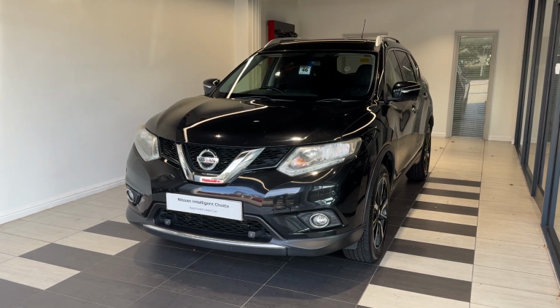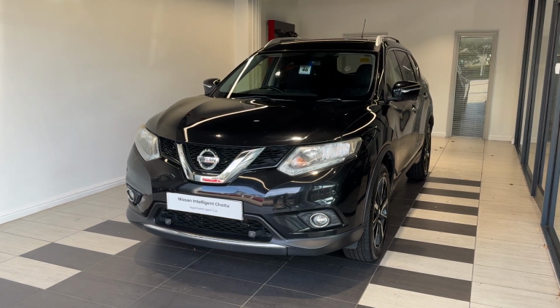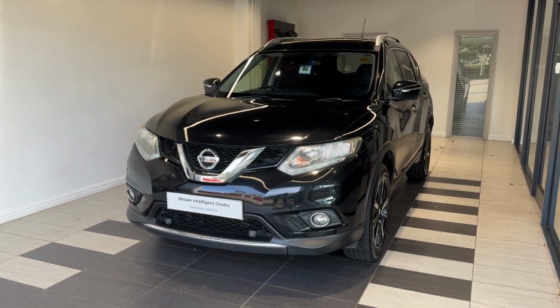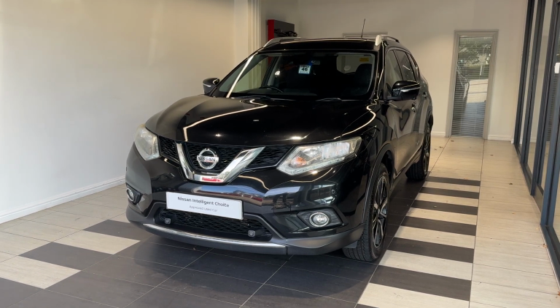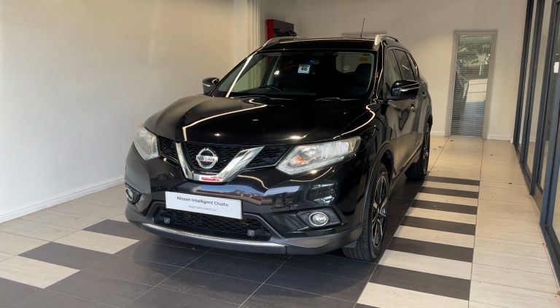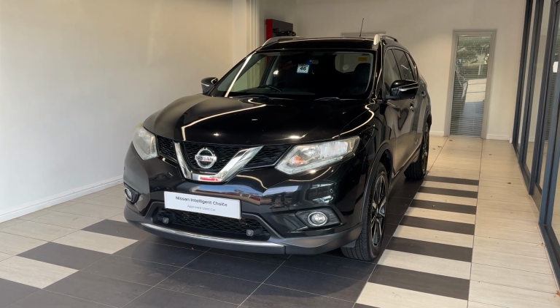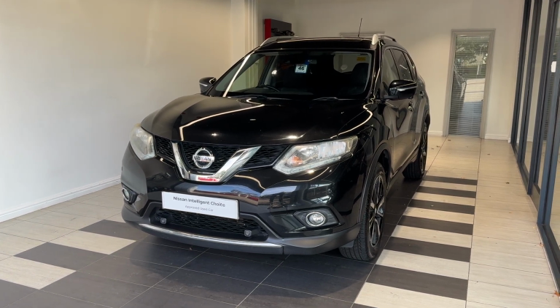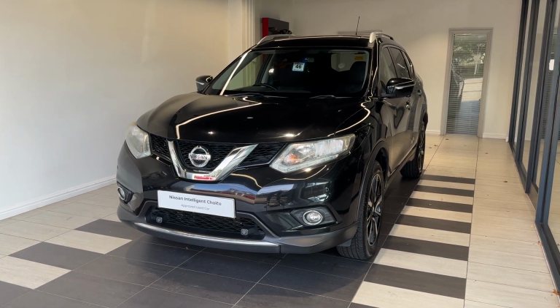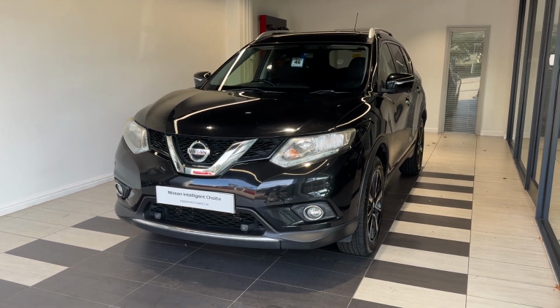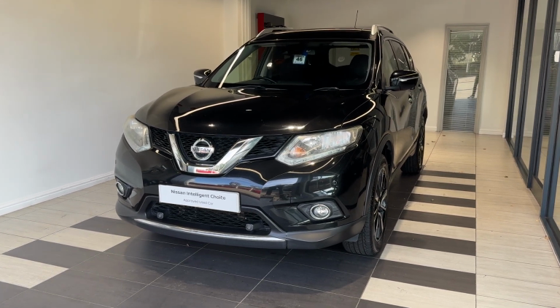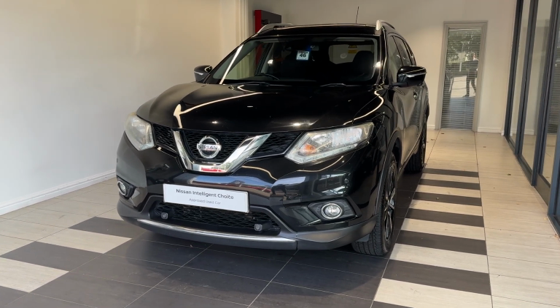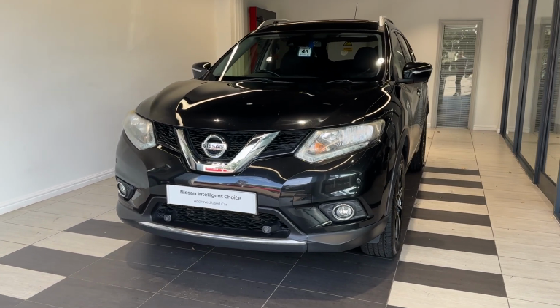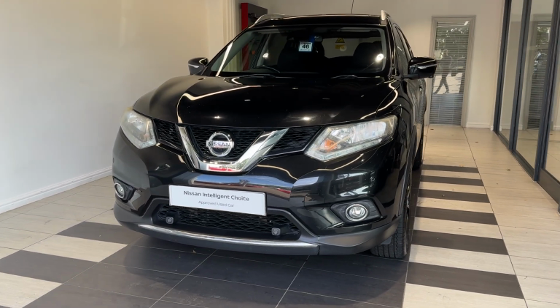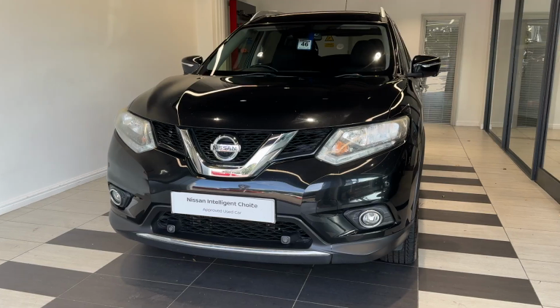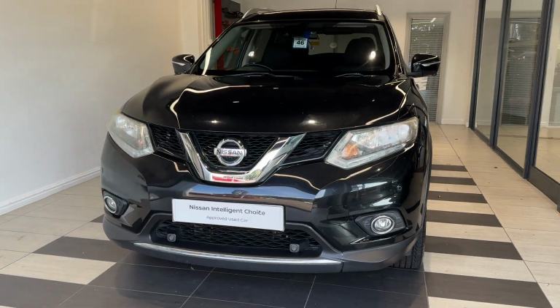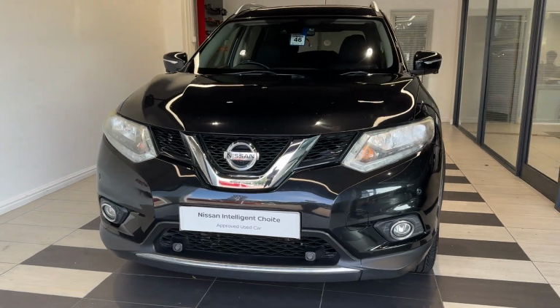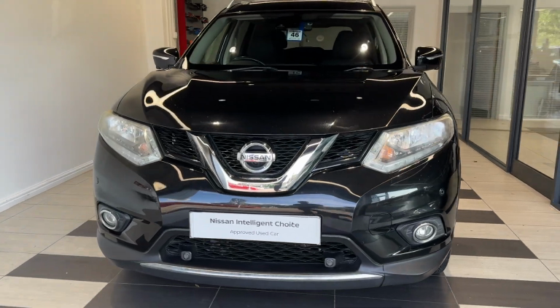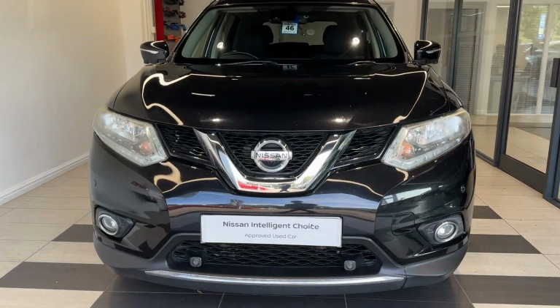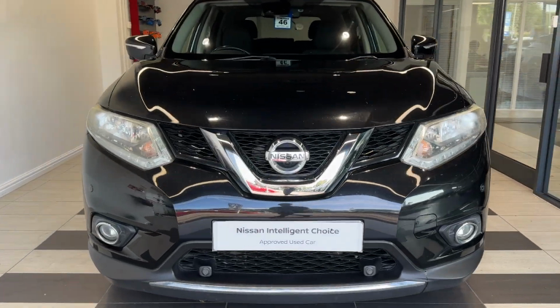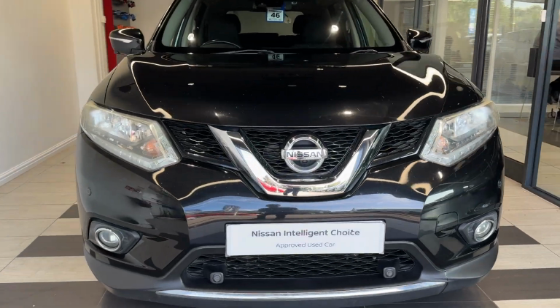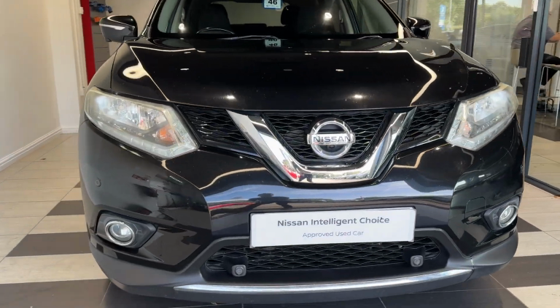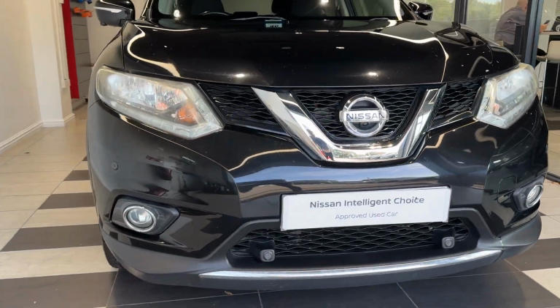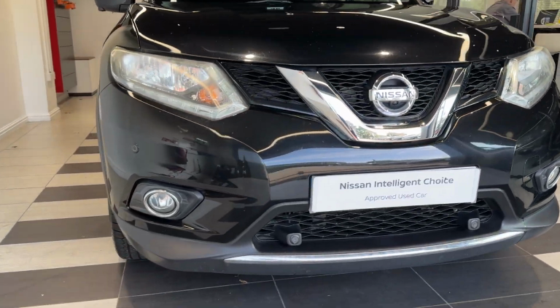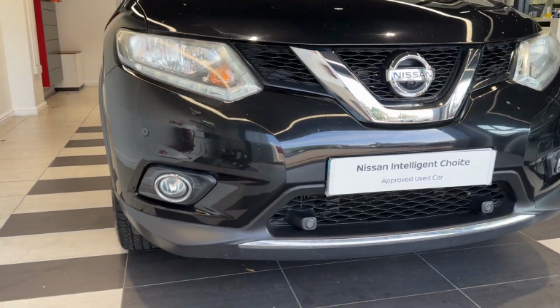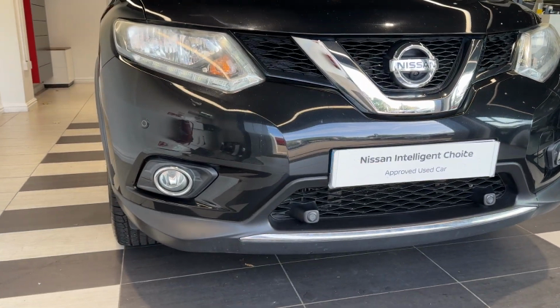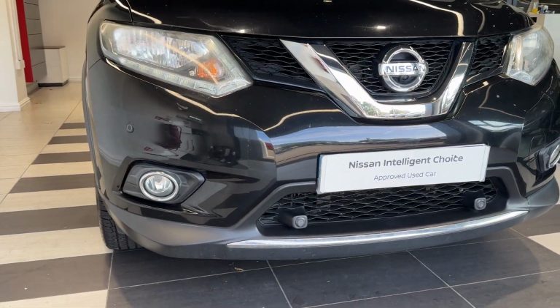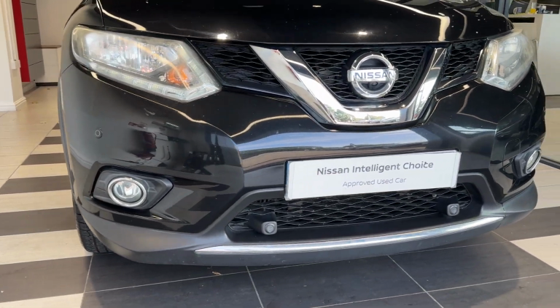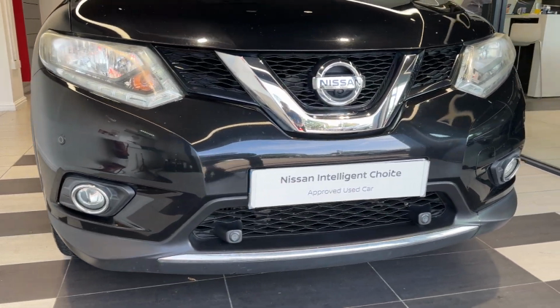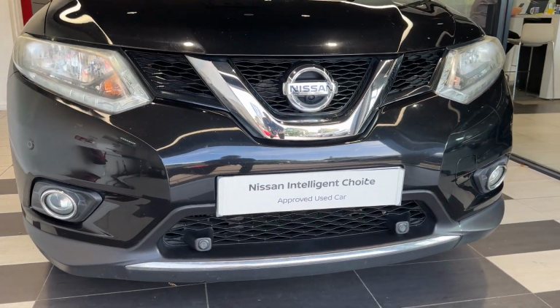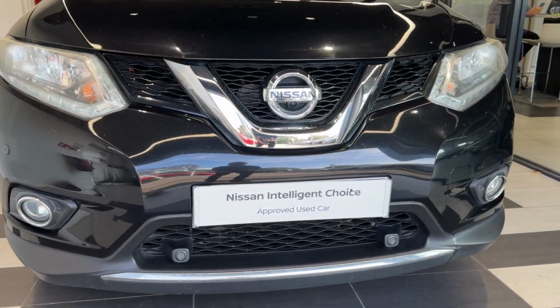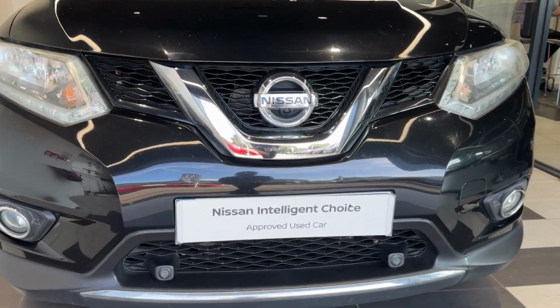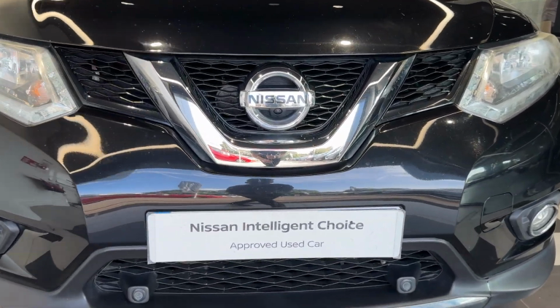Let's take a look around the car. Here we are up front — we have front parking sensors and a front camera.